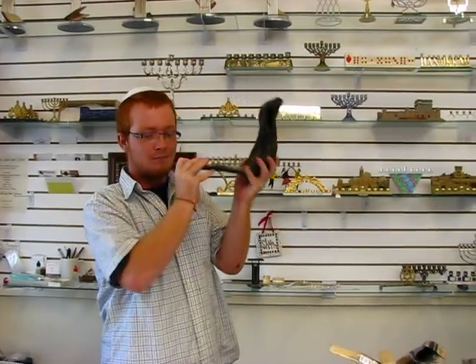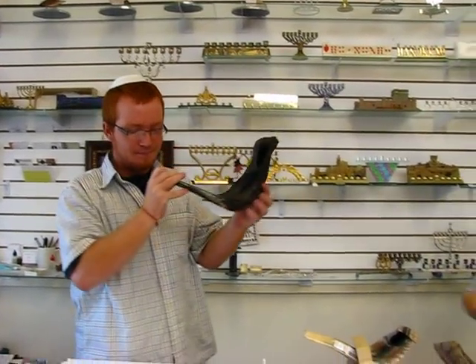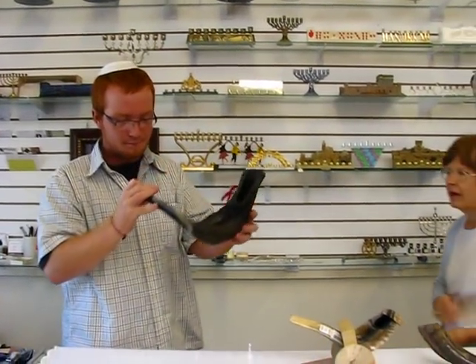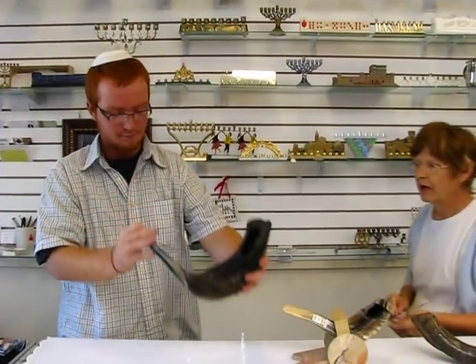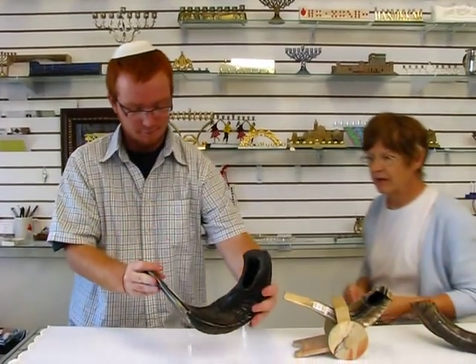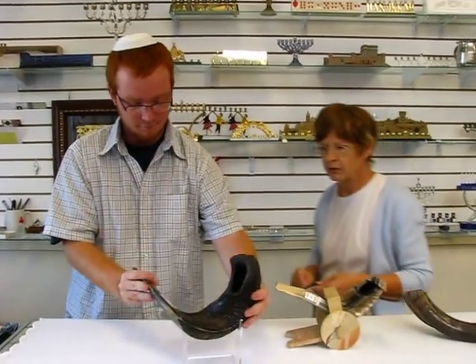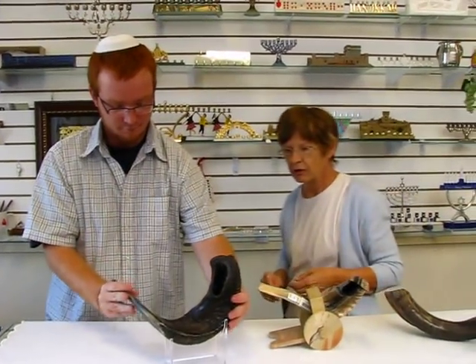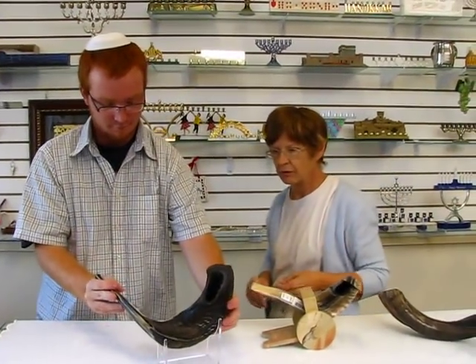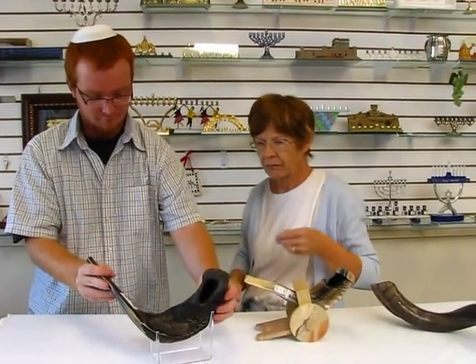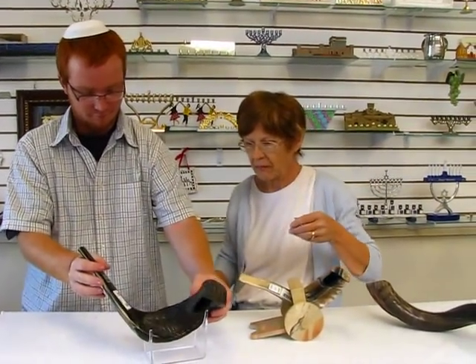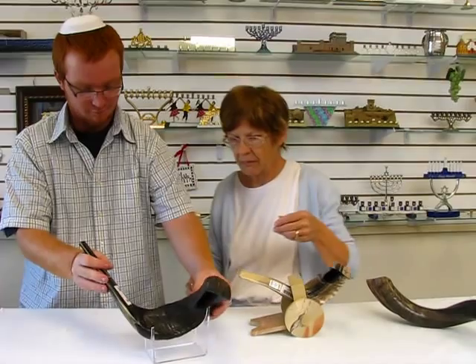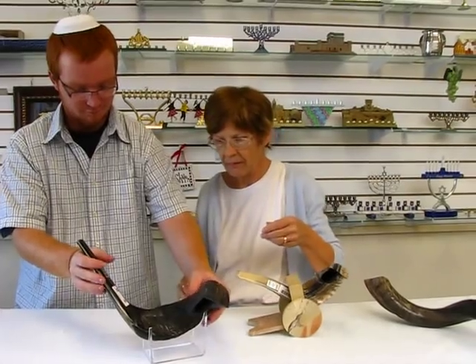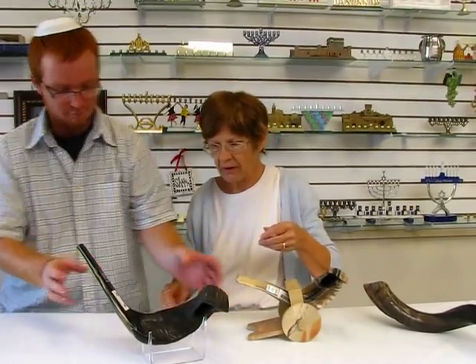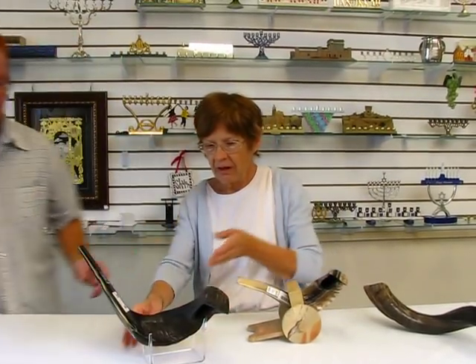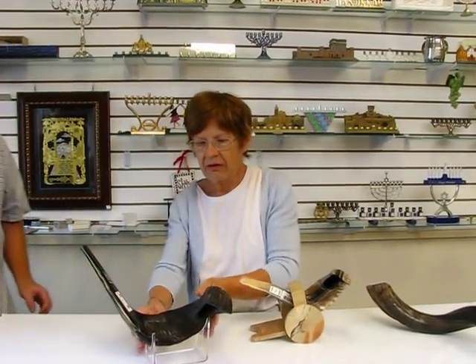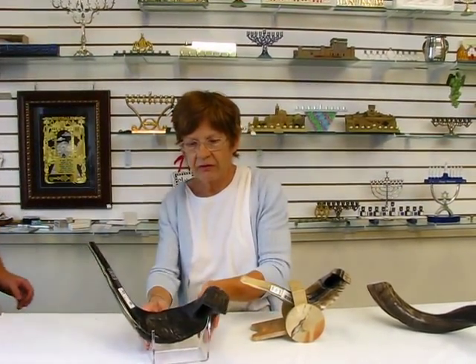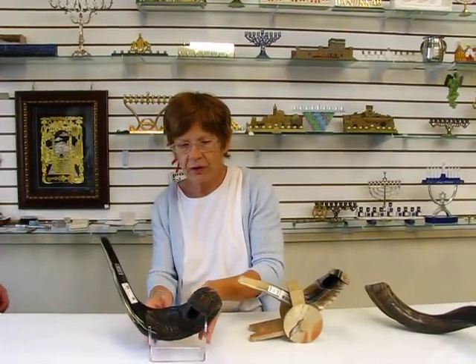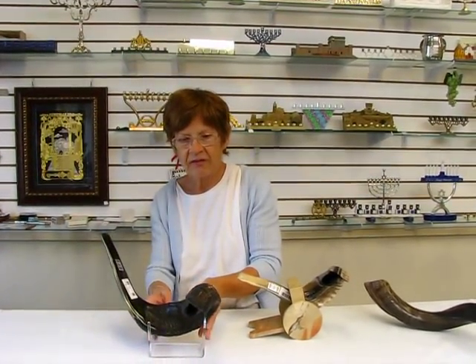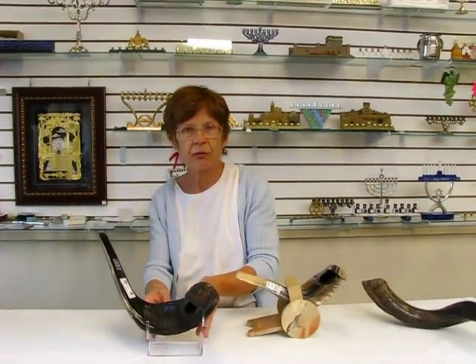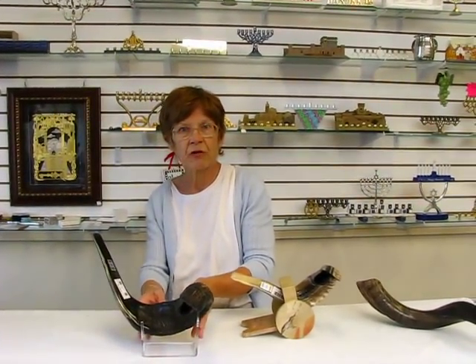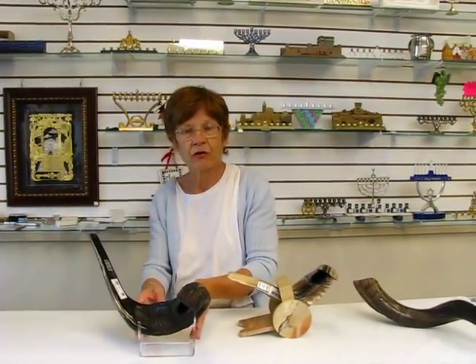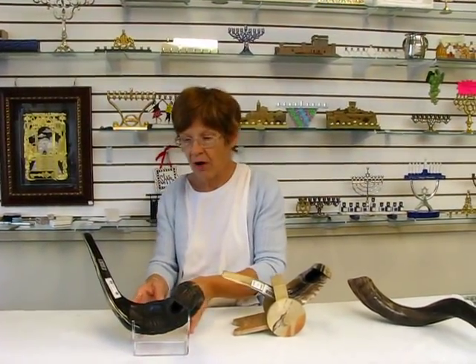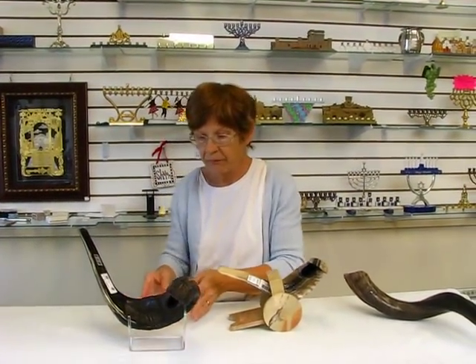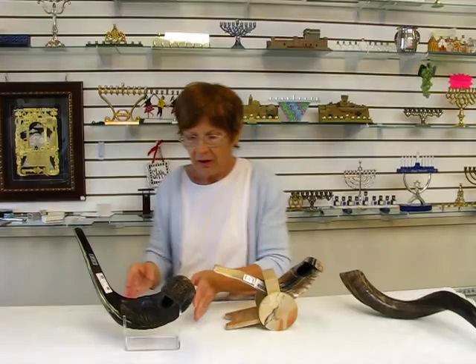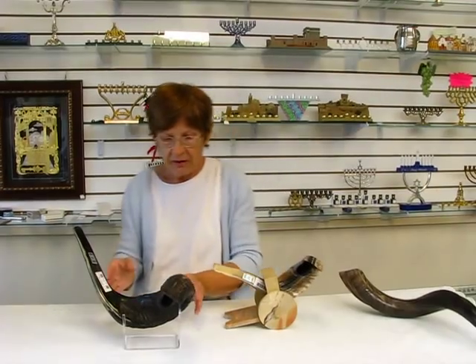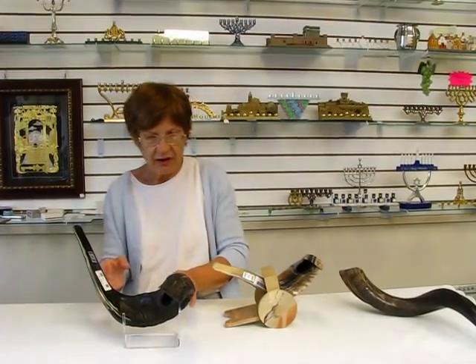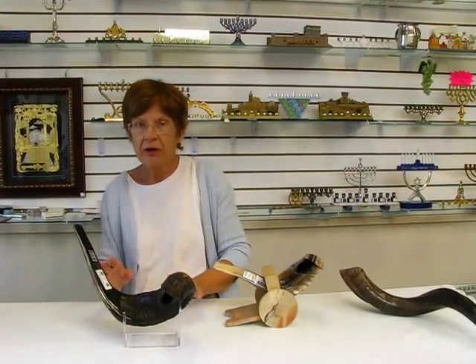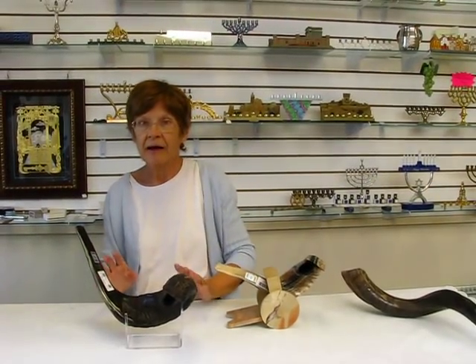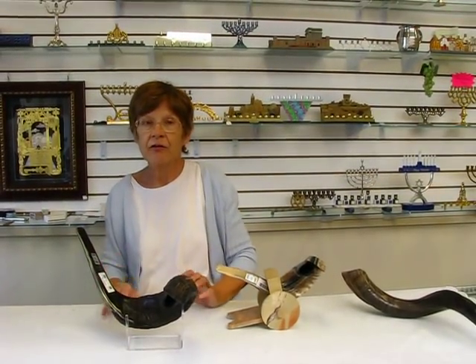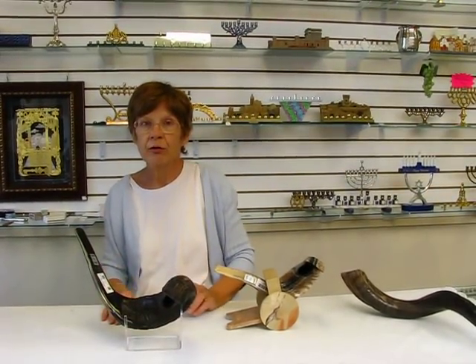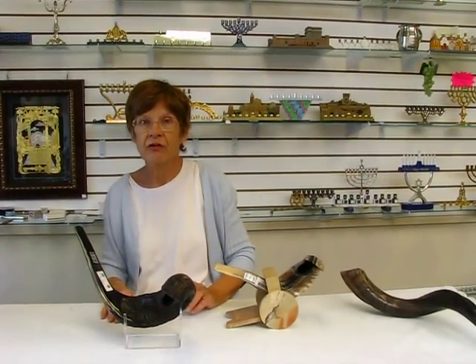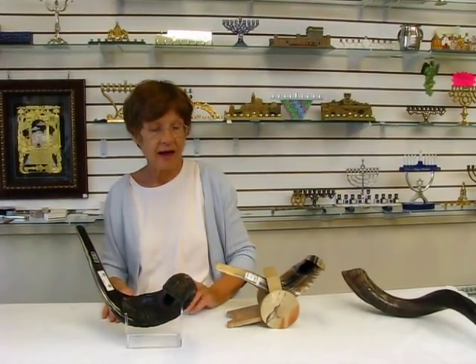Thank you, Adam. That was wonderful. This 25-inch ram's horn shofar is available at Aaron's Jewish Books and Judaica.